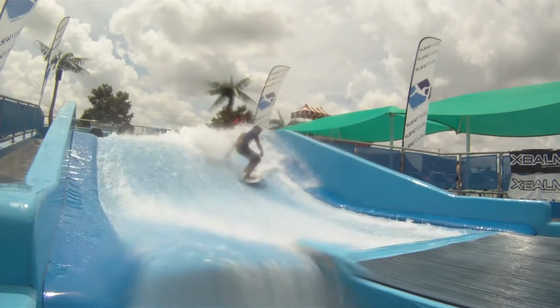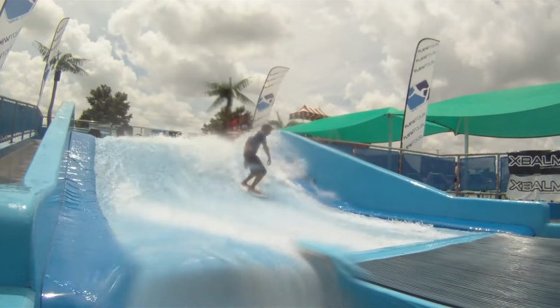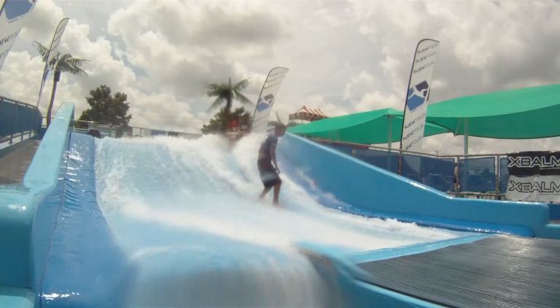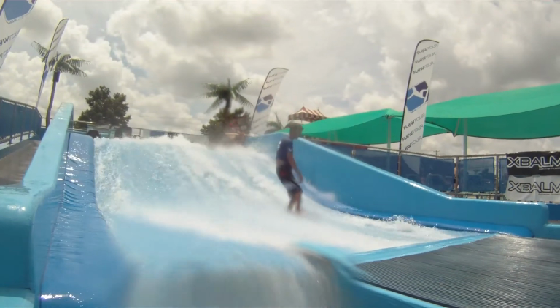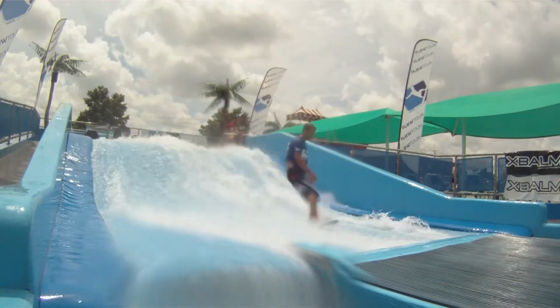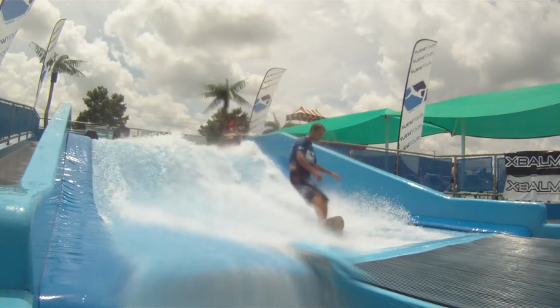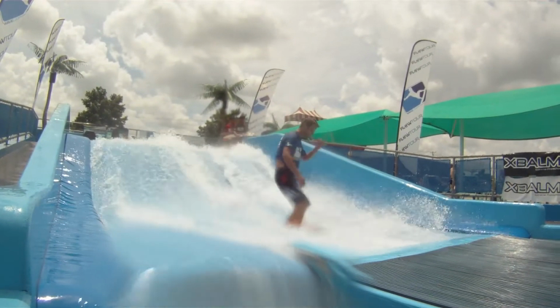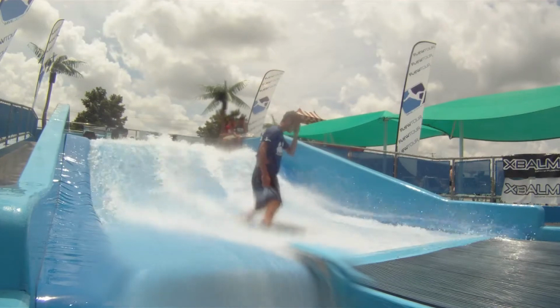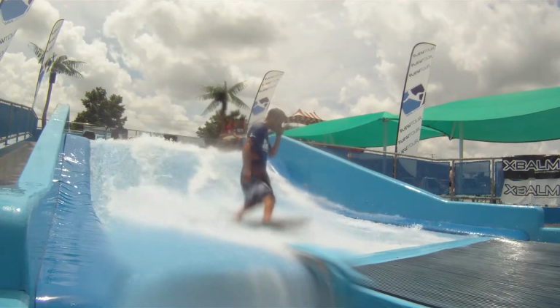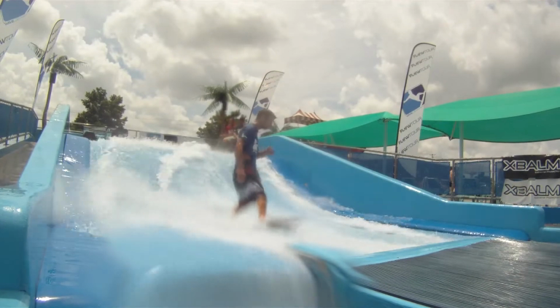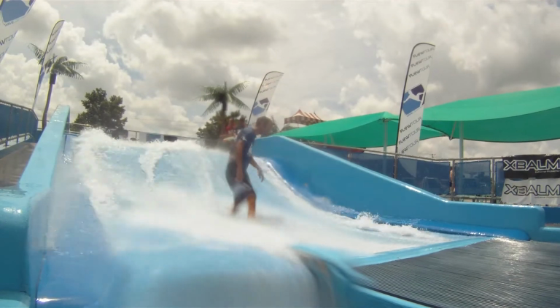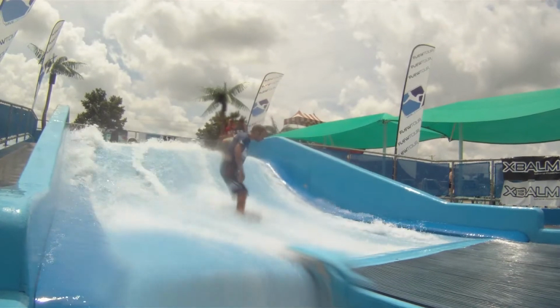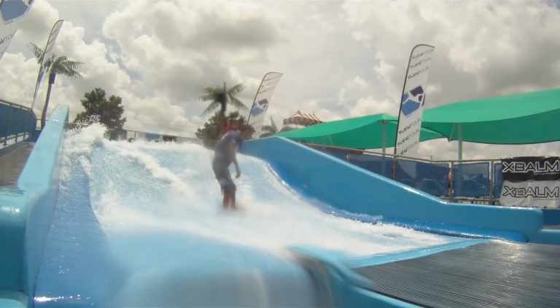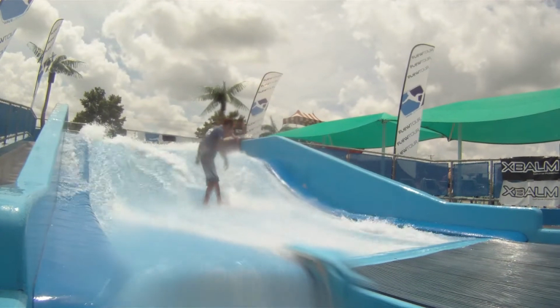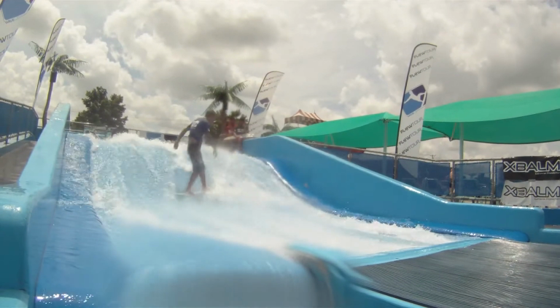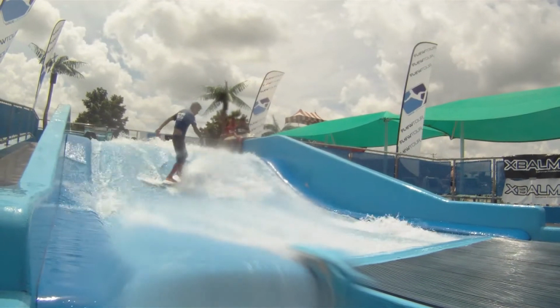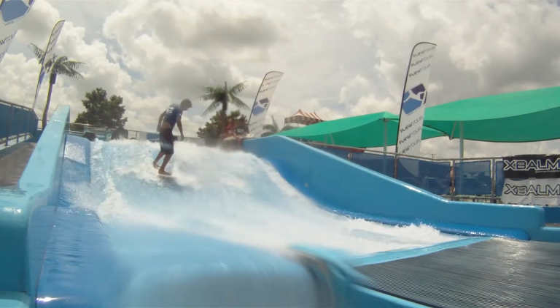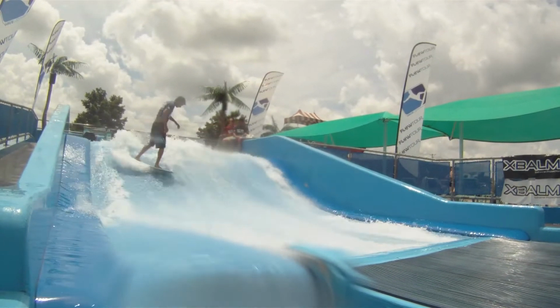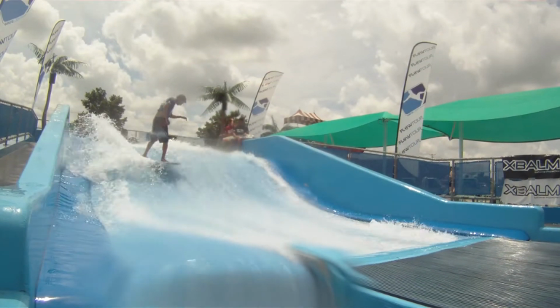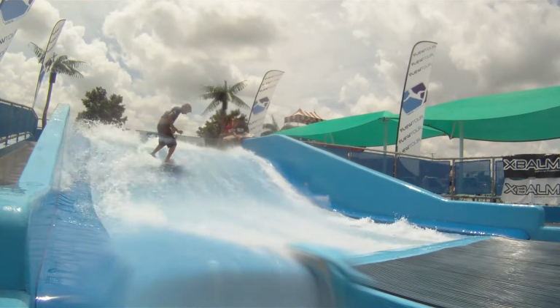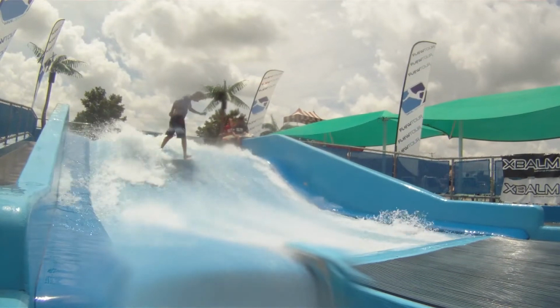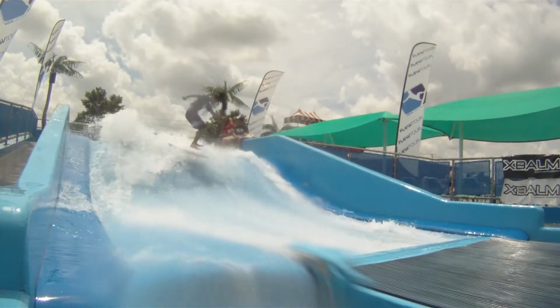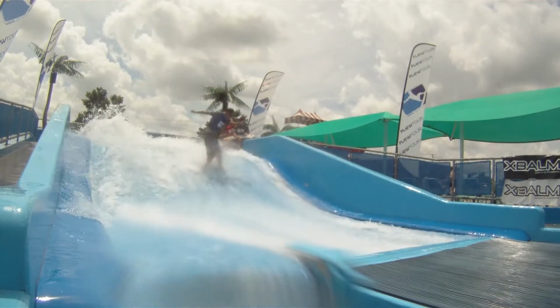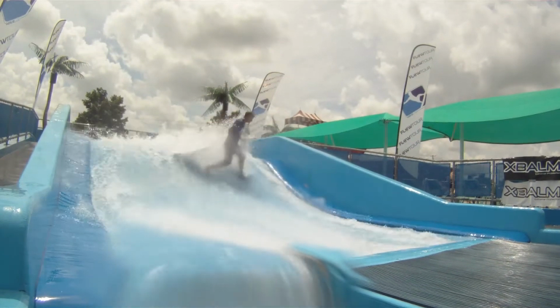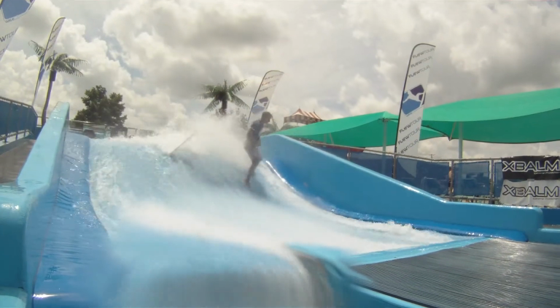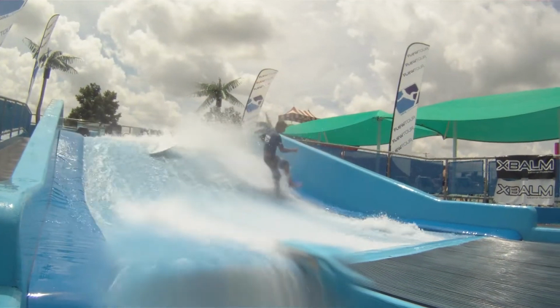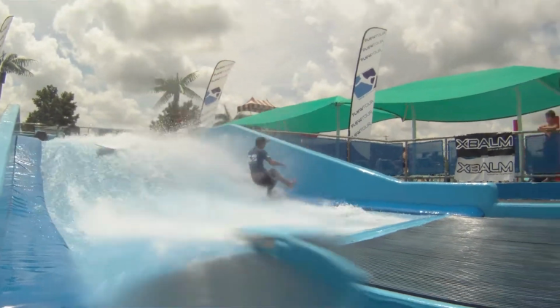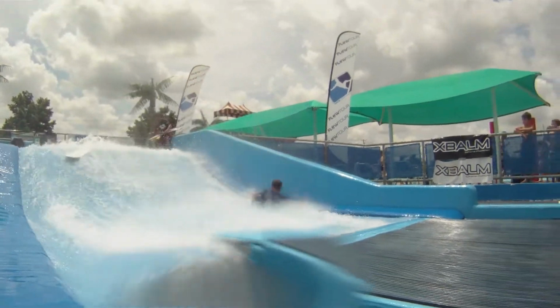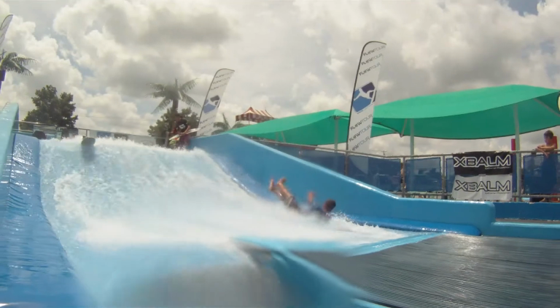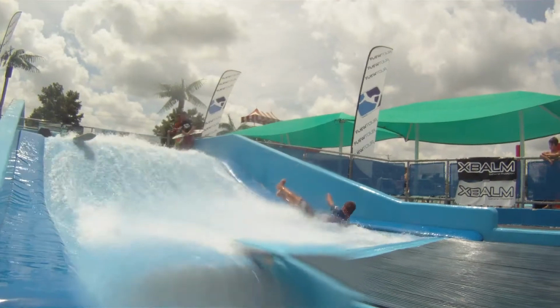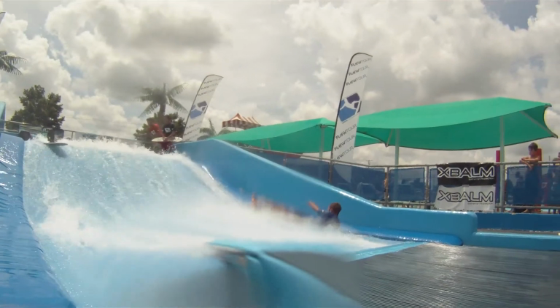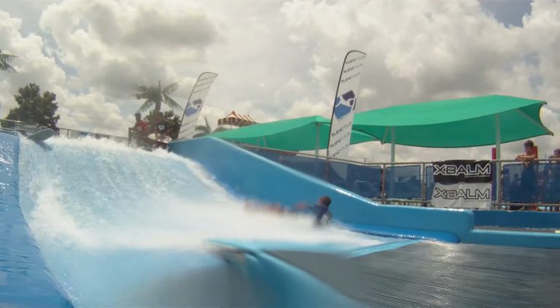Going up and doing an ollie right at the top of the wave, going for the three shove — just can't quite get it in.